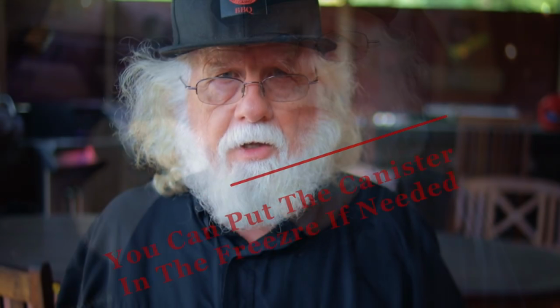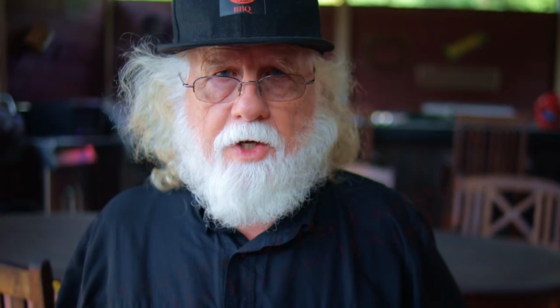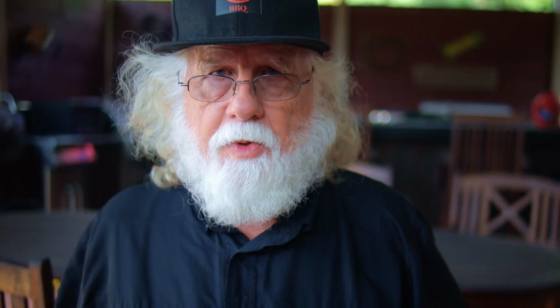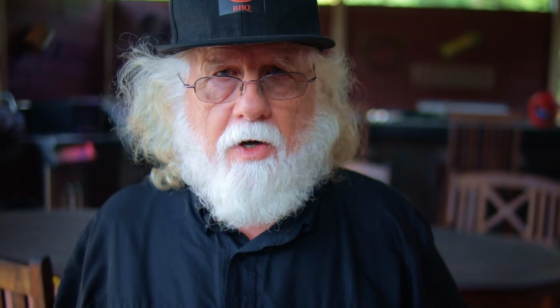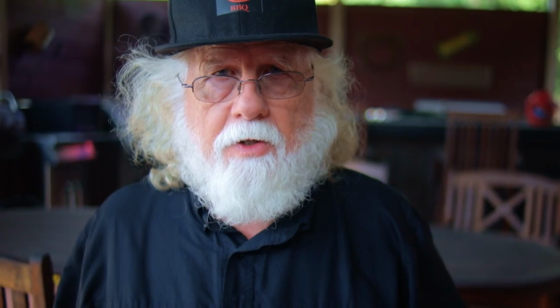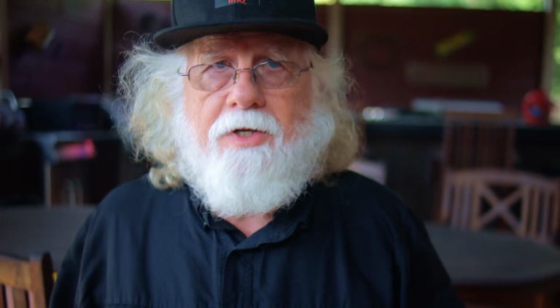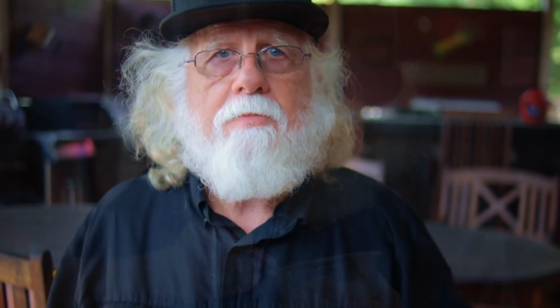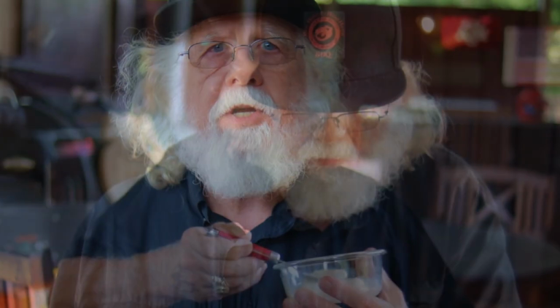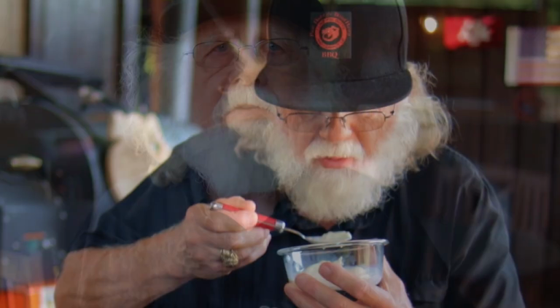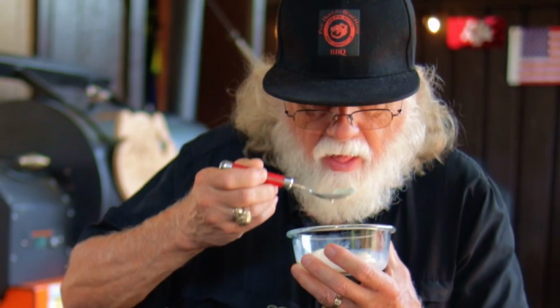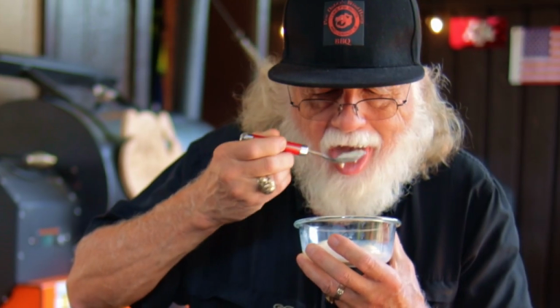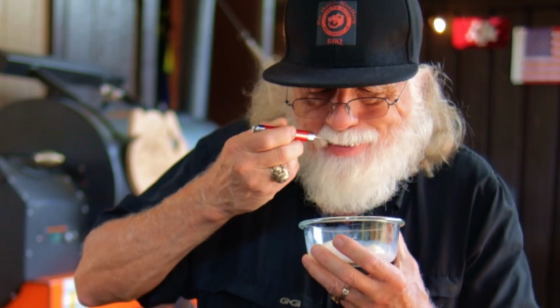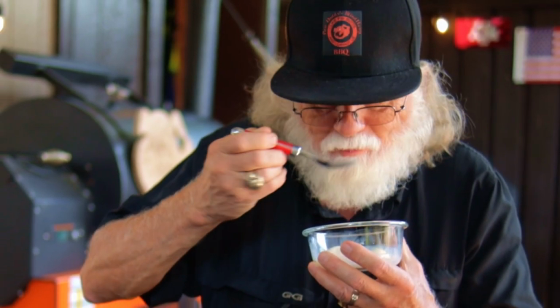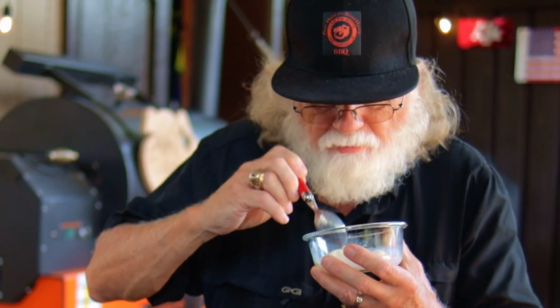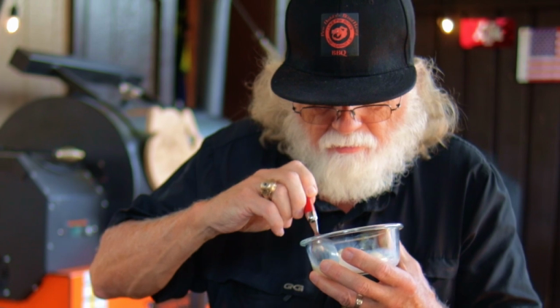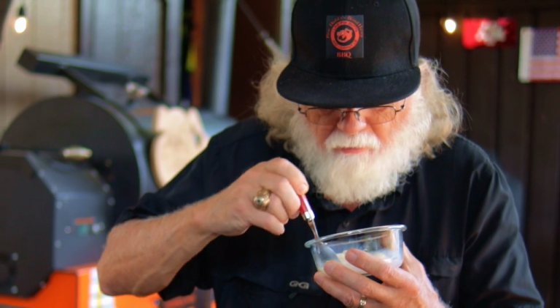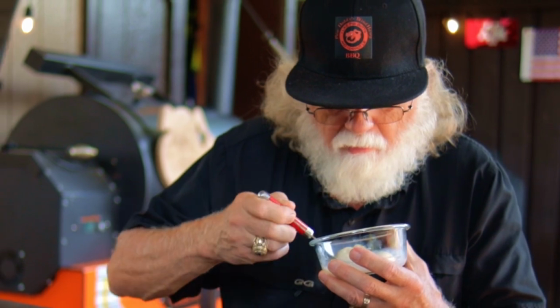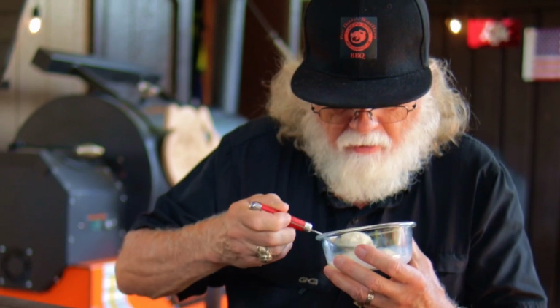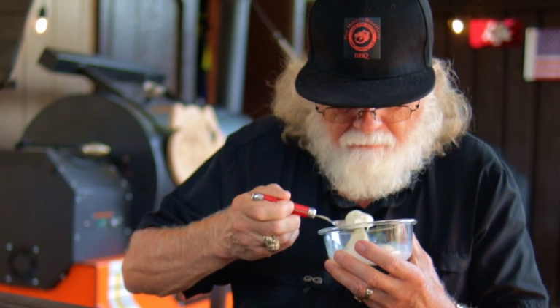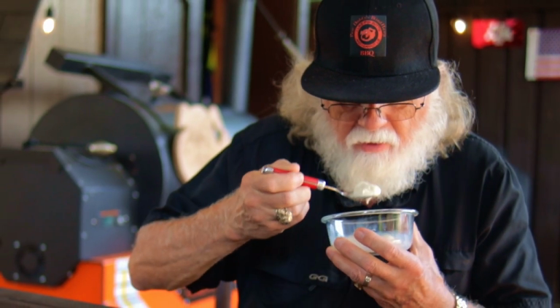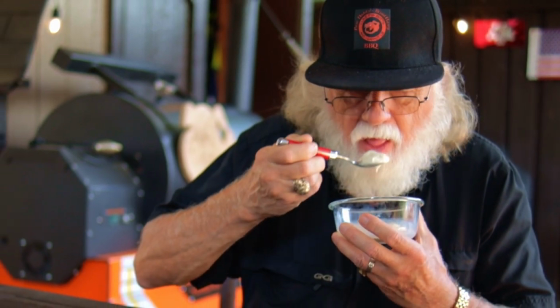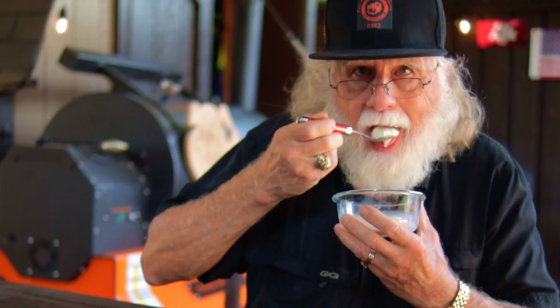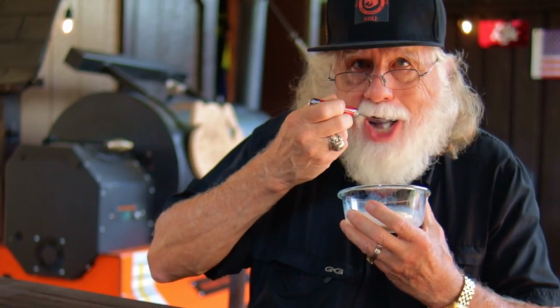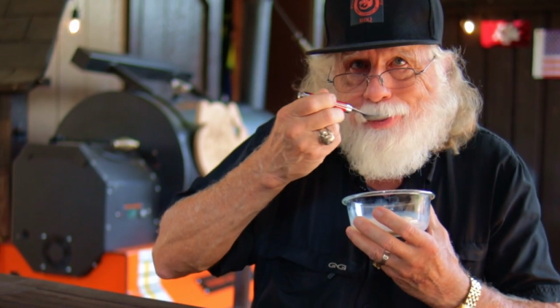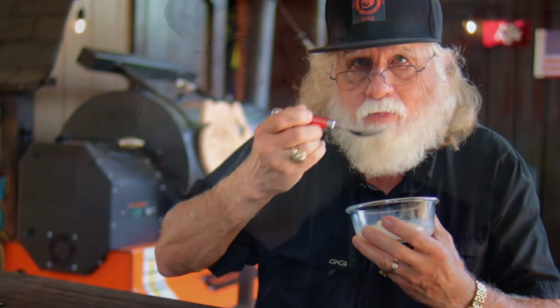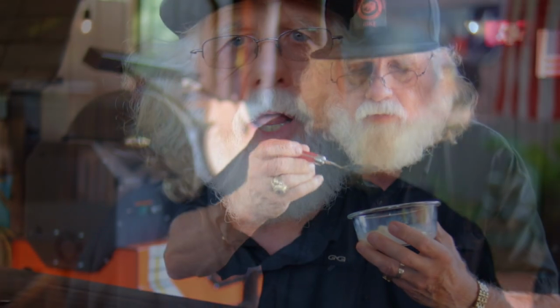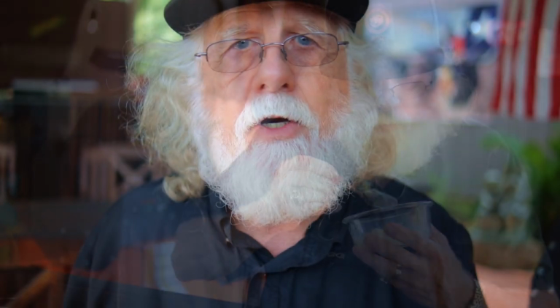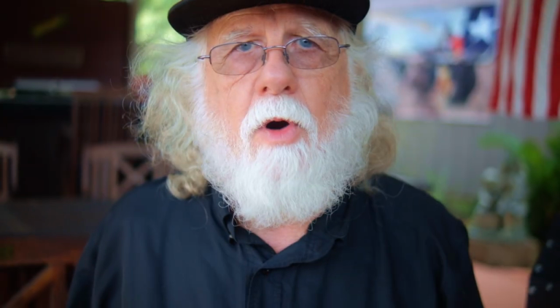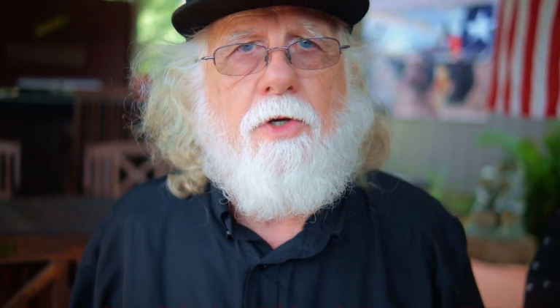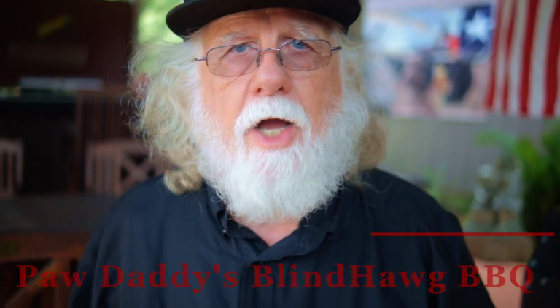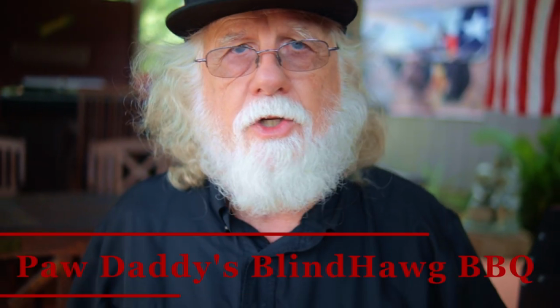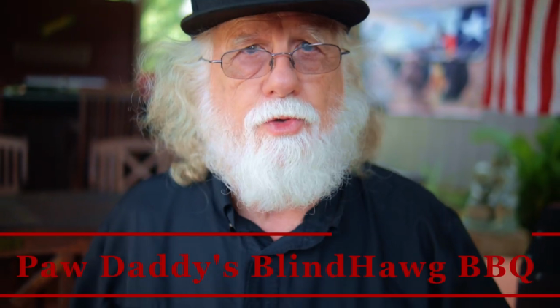This recipe is awesome. It seems to taste even better on the second day. You can find this recipe in the description area at Paw Daddy's Blind Hog BBQ on YouTube.